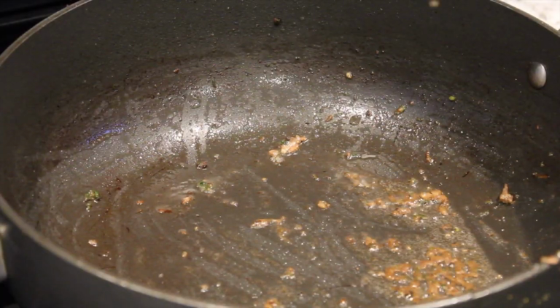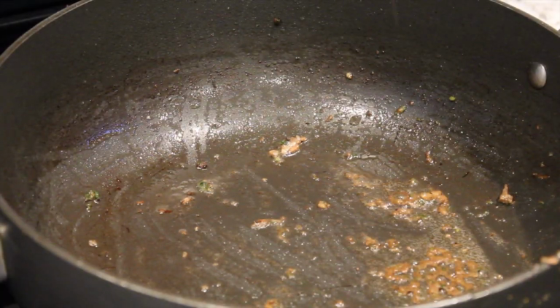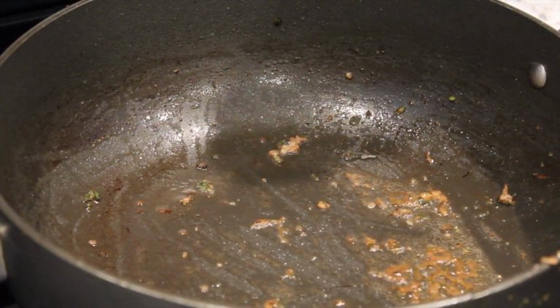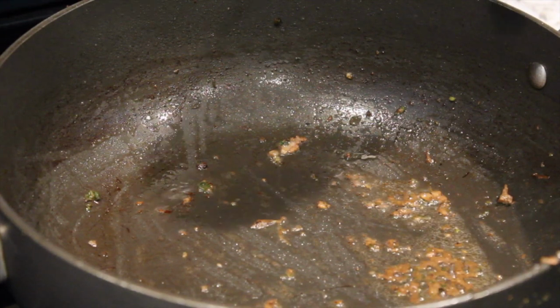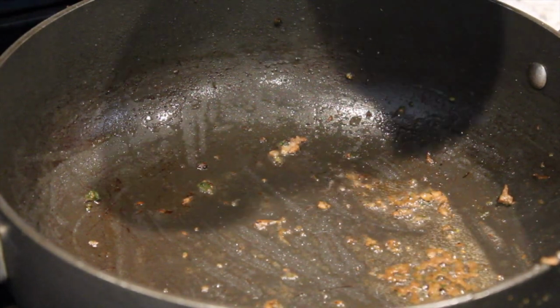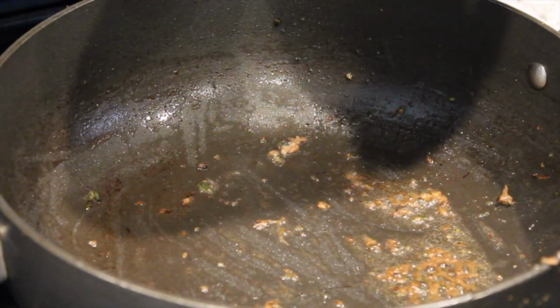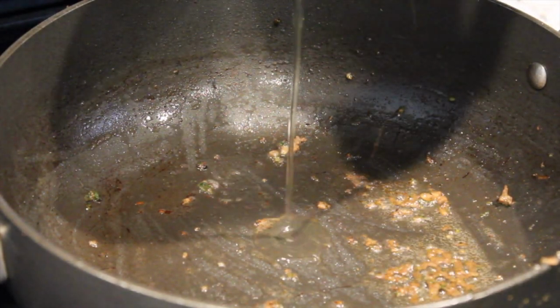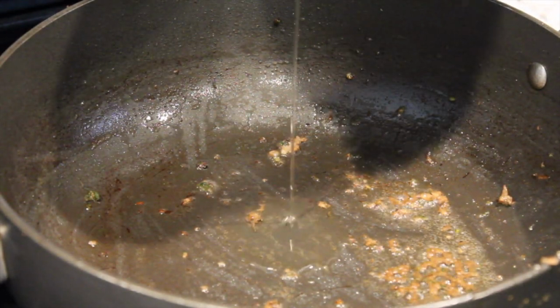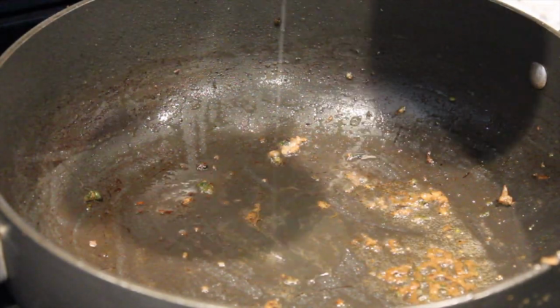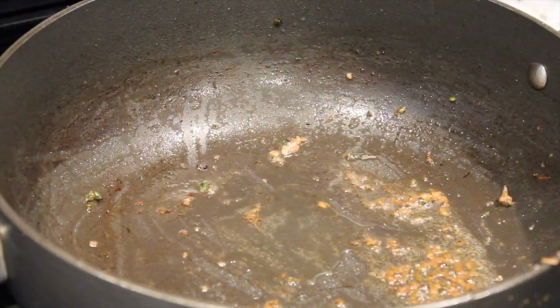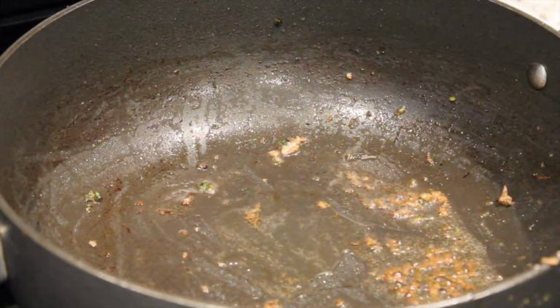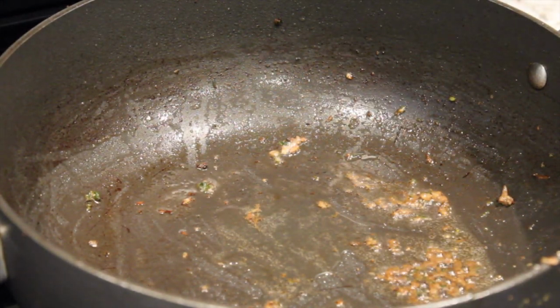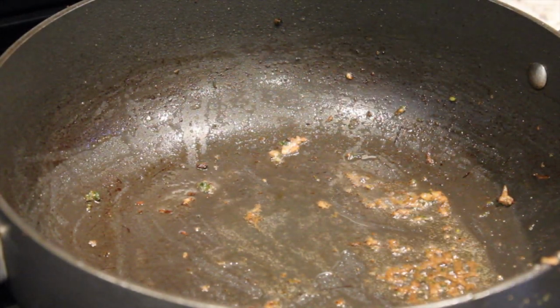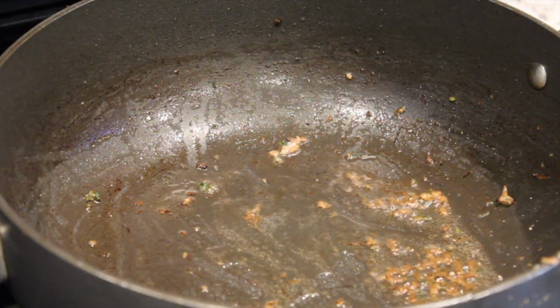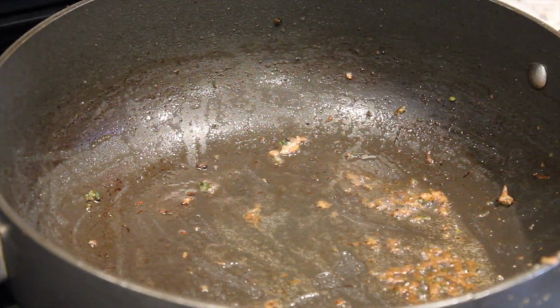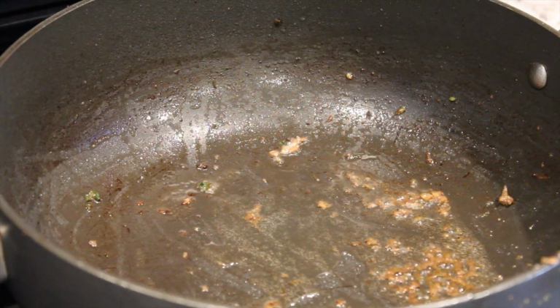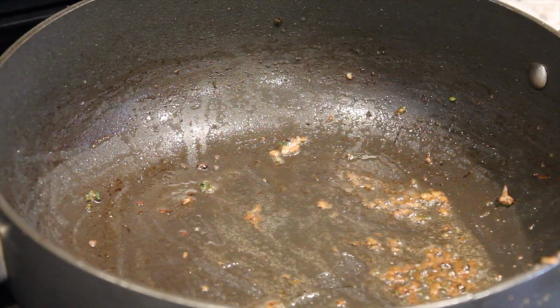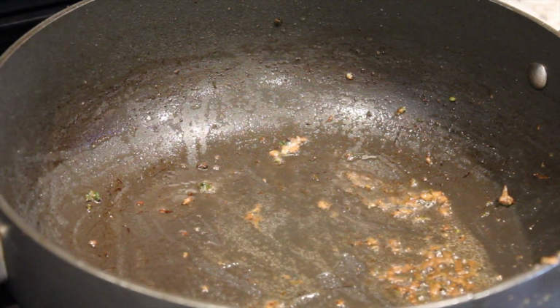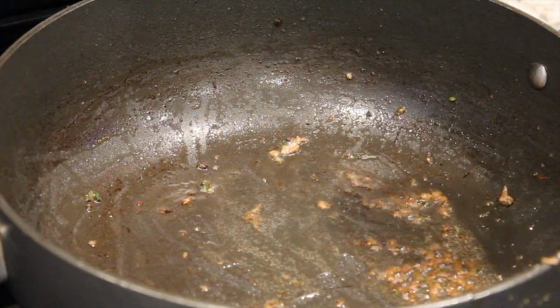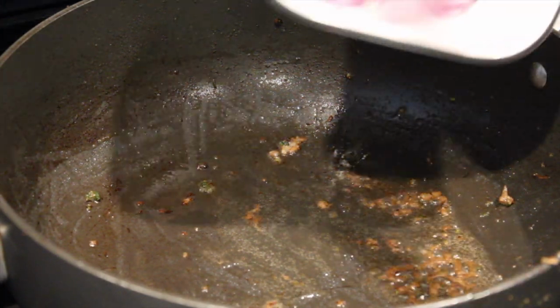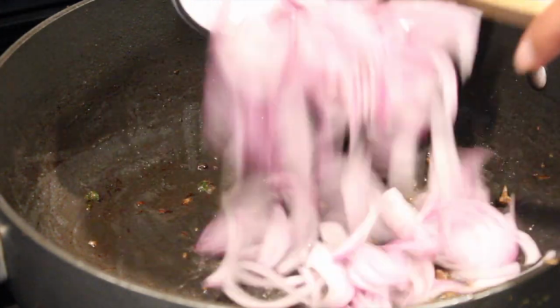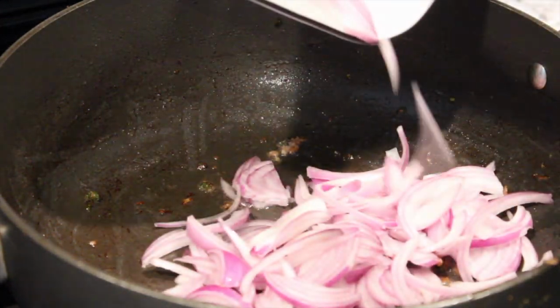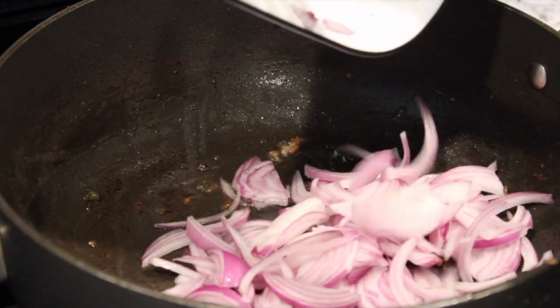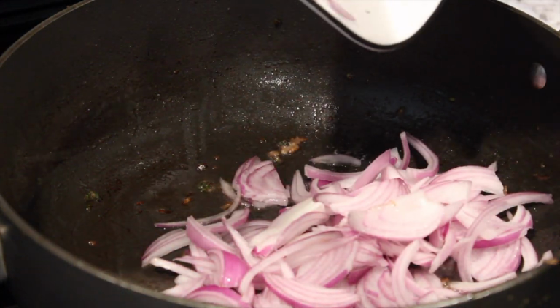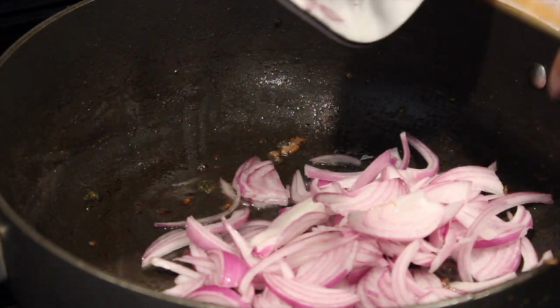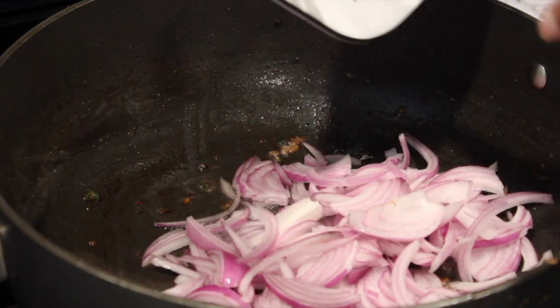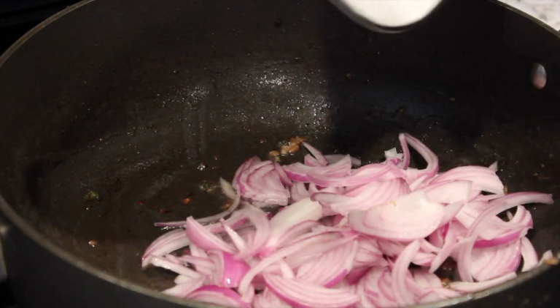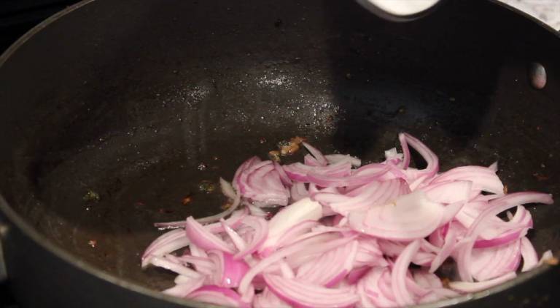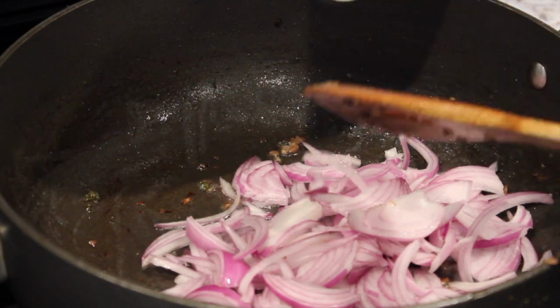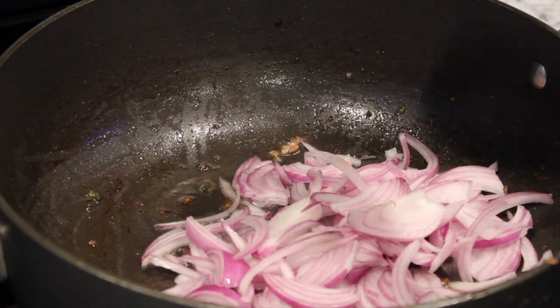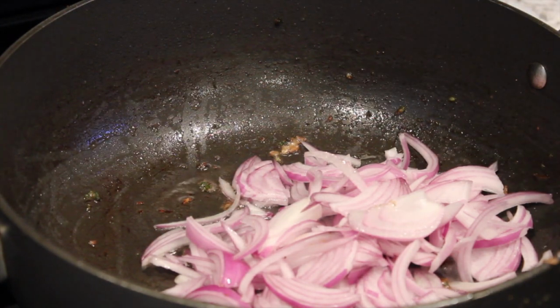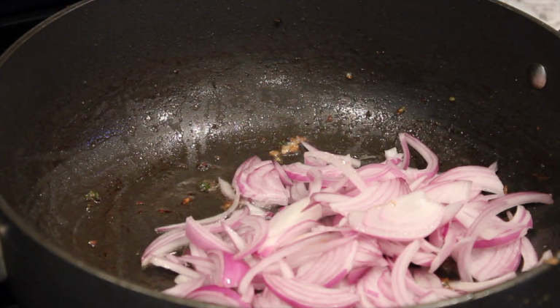Next, add 1 tablespoon of oil, add the onions and cook over medium high heat for 3-4 minutes or until they are slightly softened.